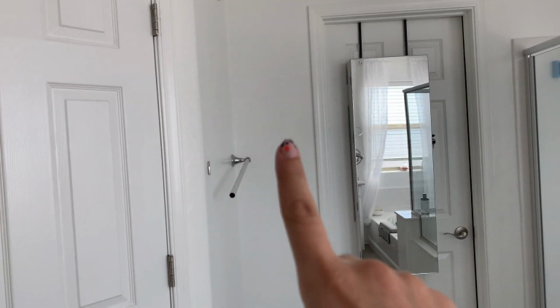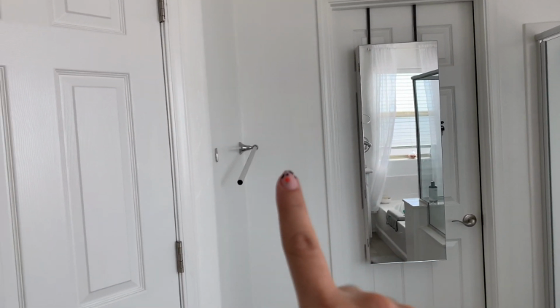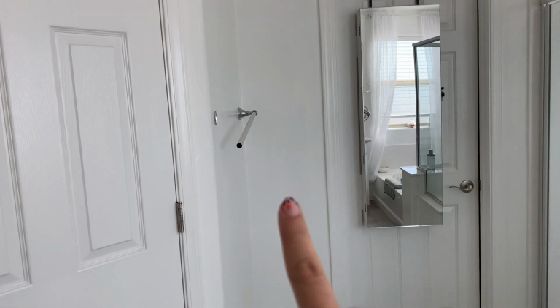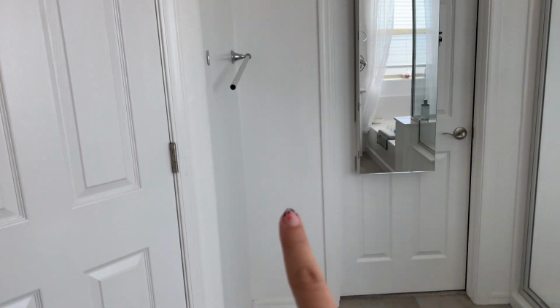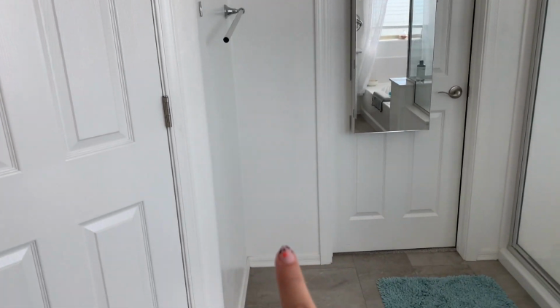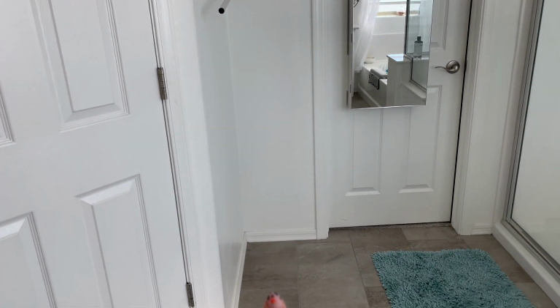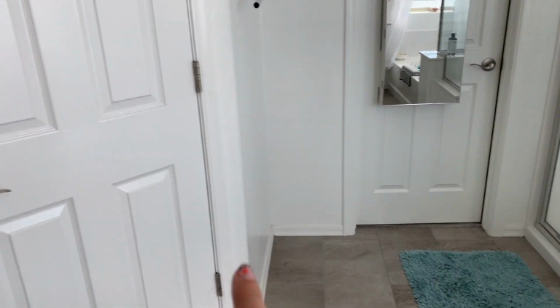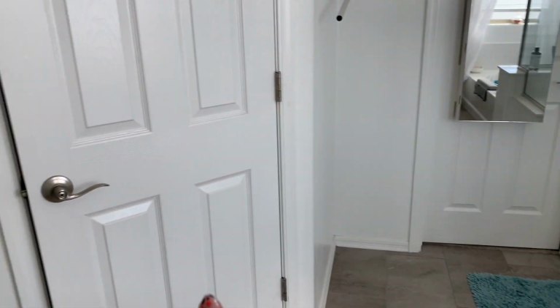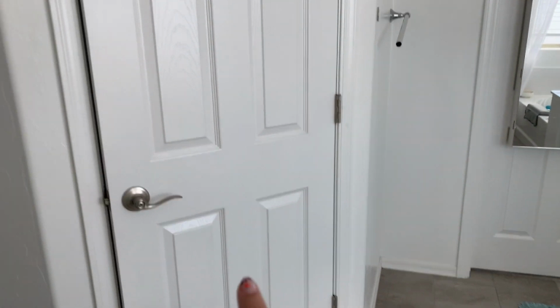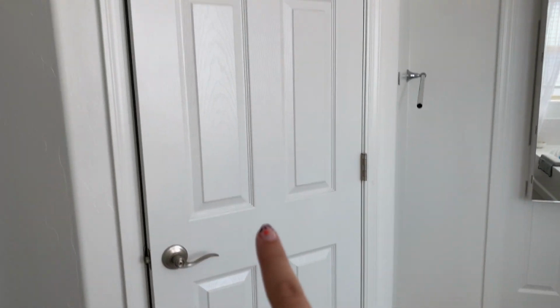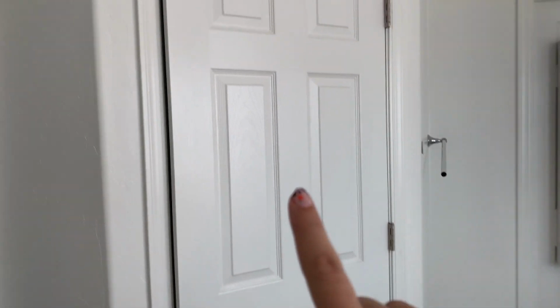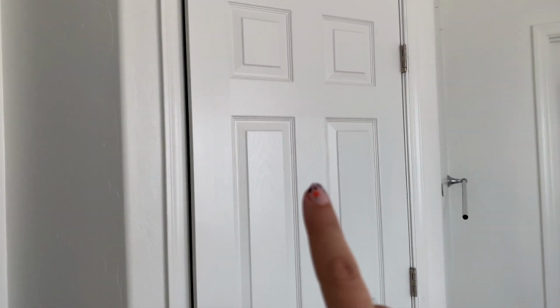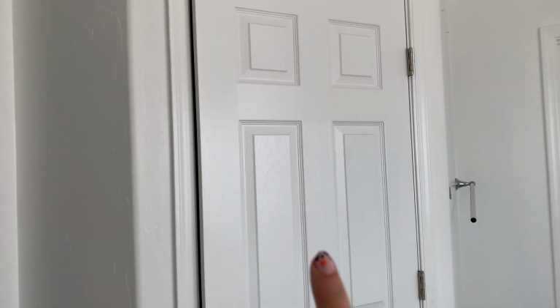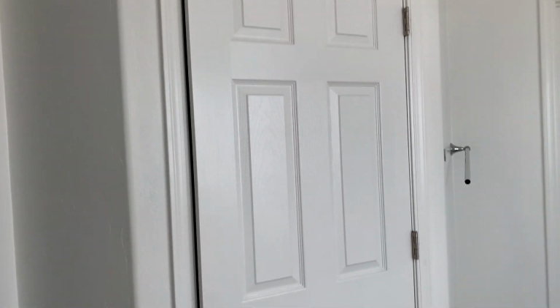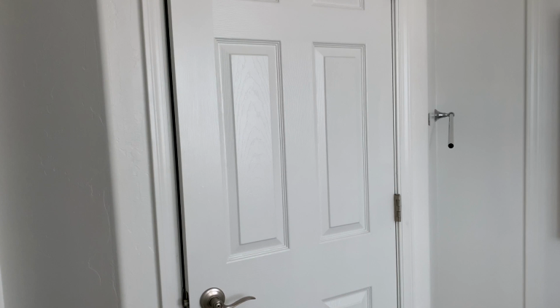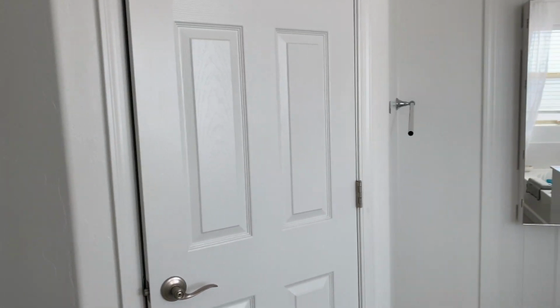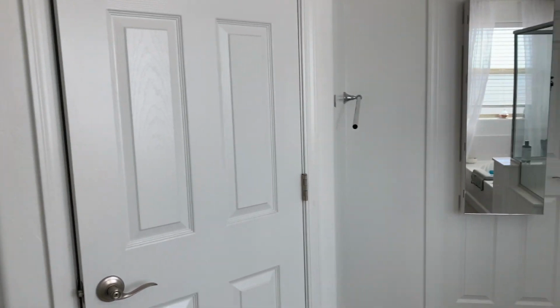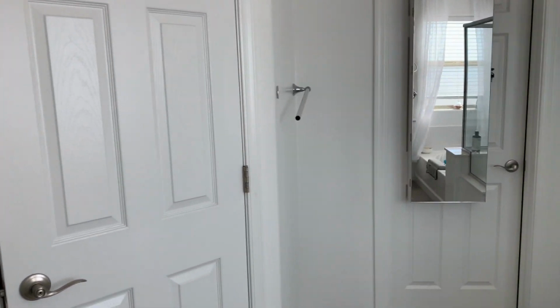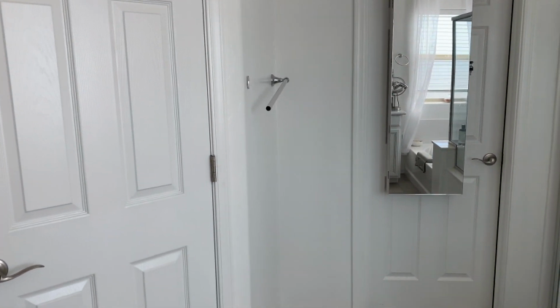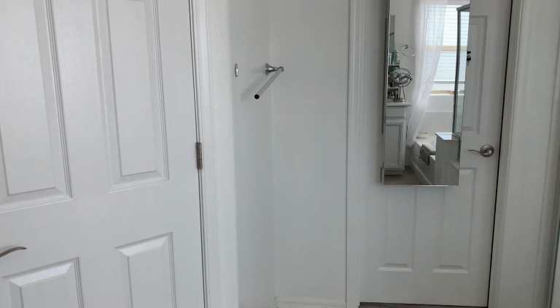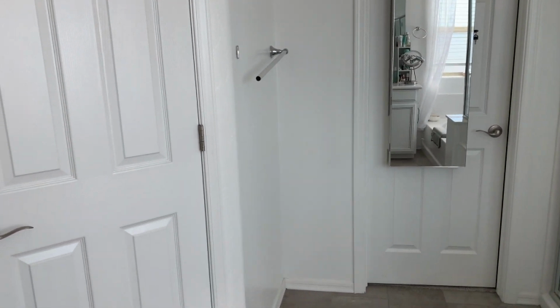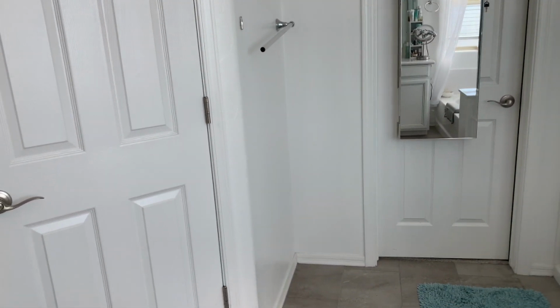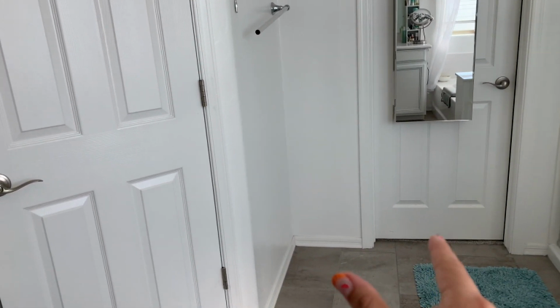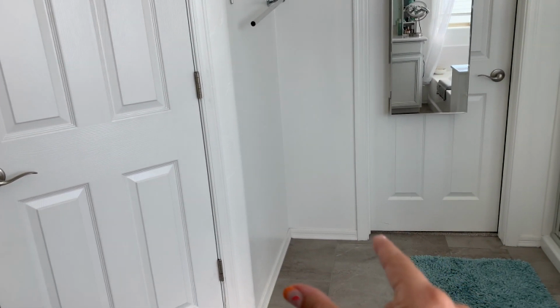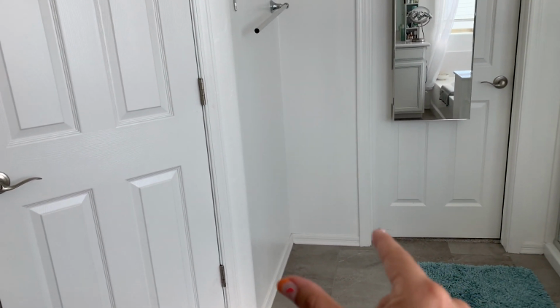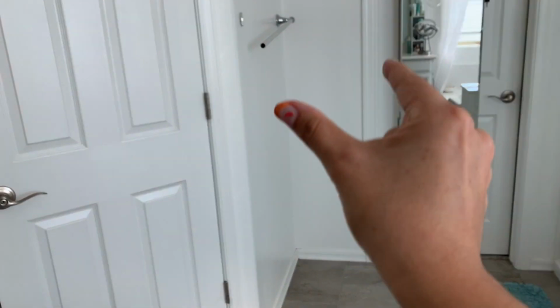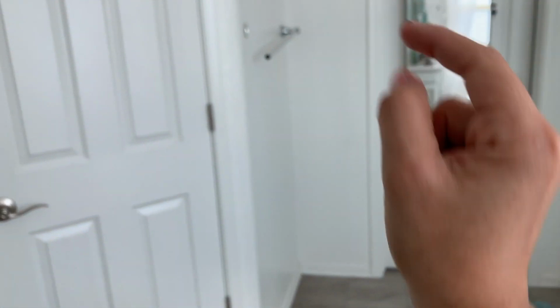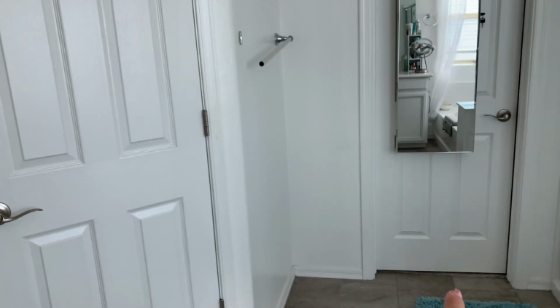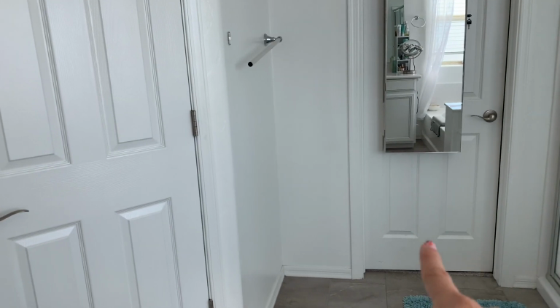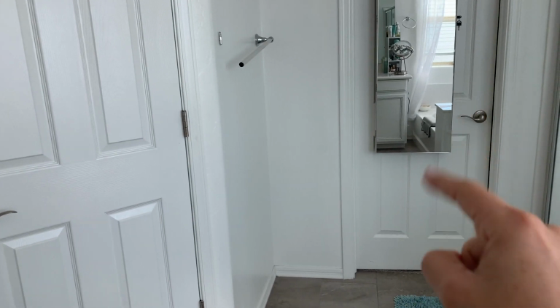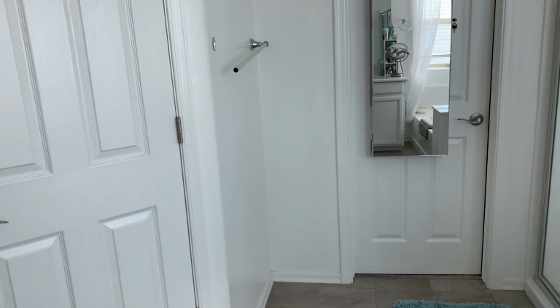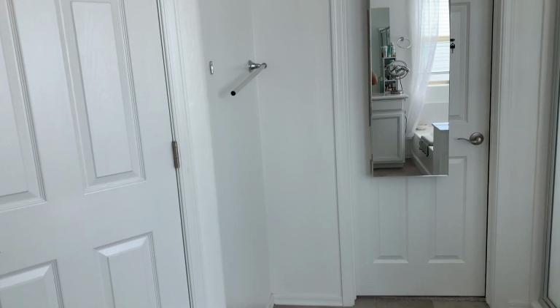I made a video a while ago about my linen closet, and it was right on this nook here — it is where the water closet or the toilet is, and then I had my linen closet over here with a door, and then that is my closet.